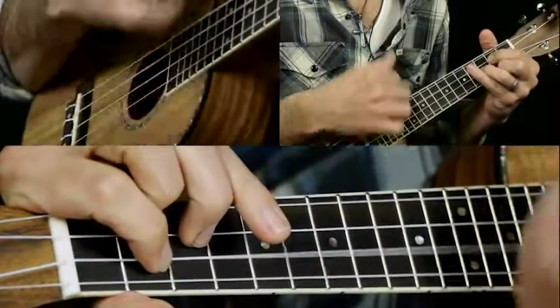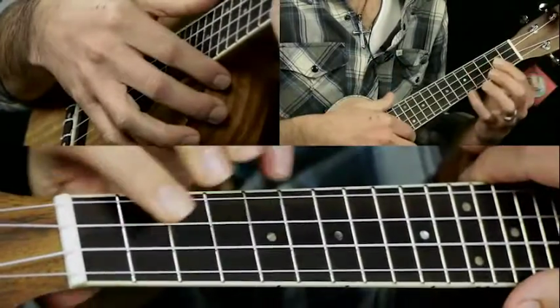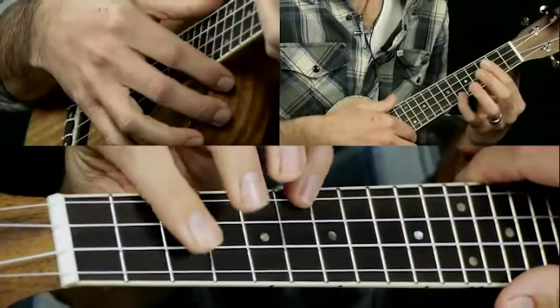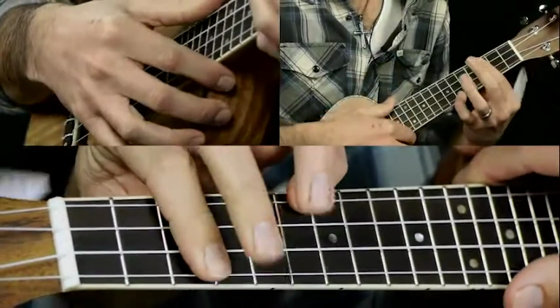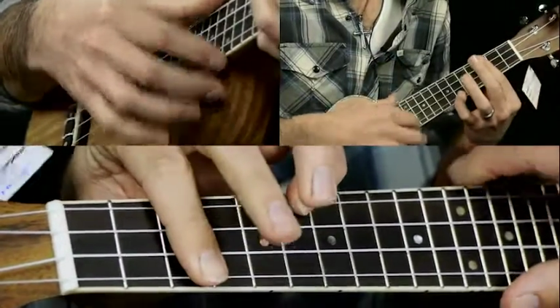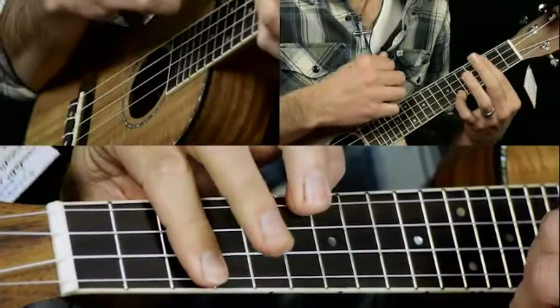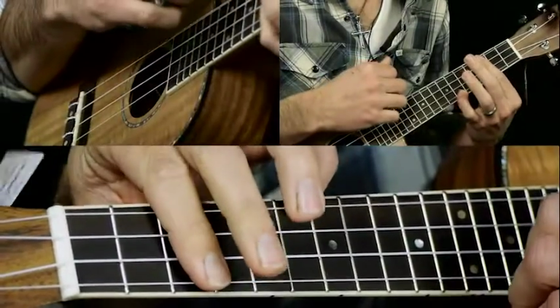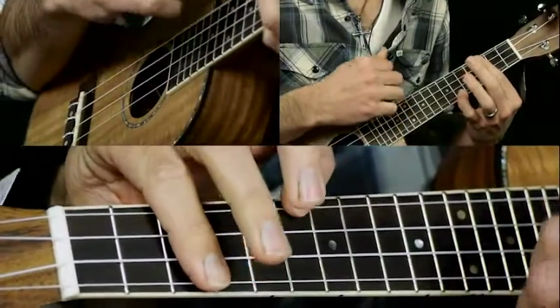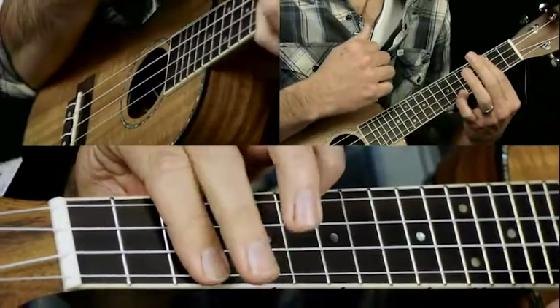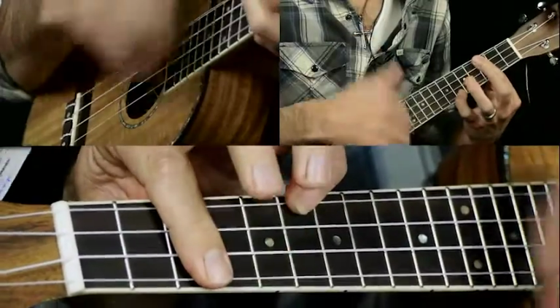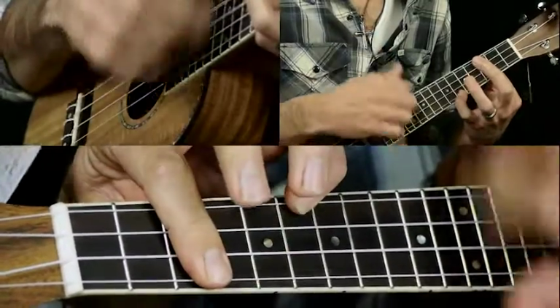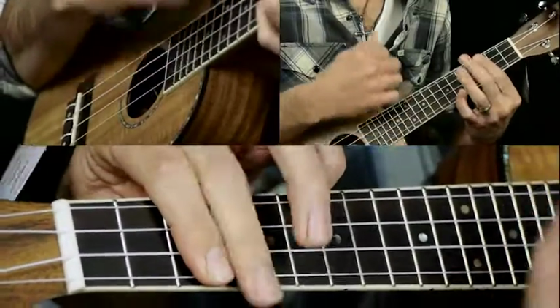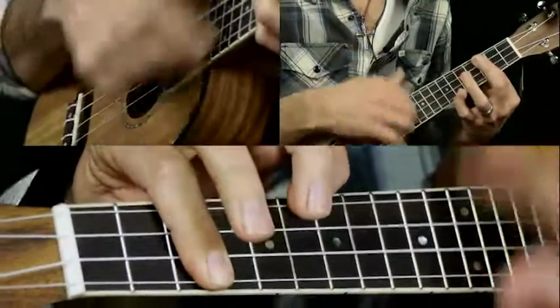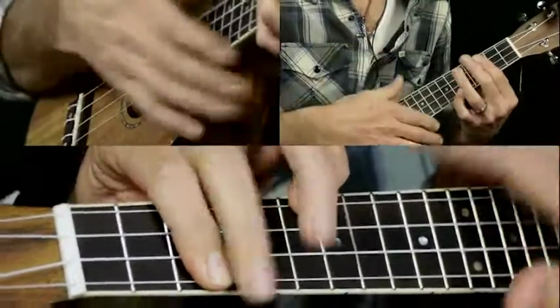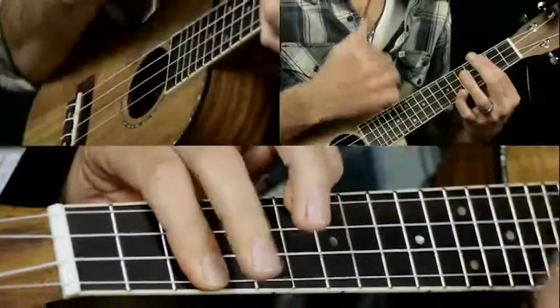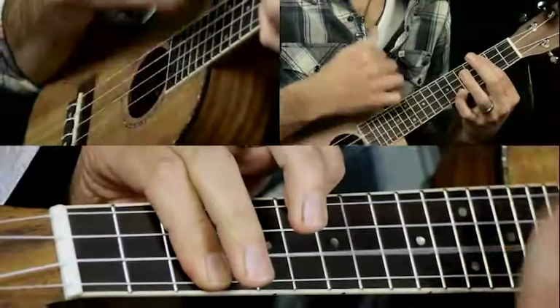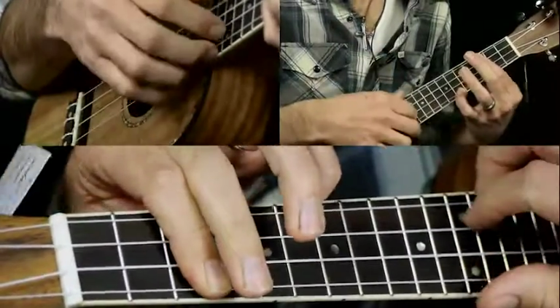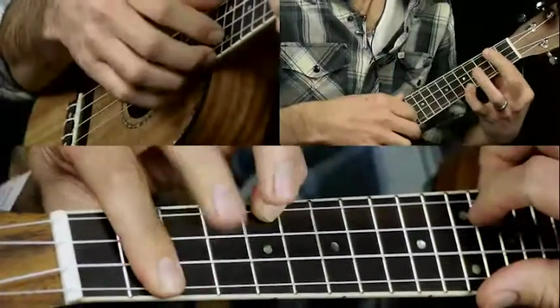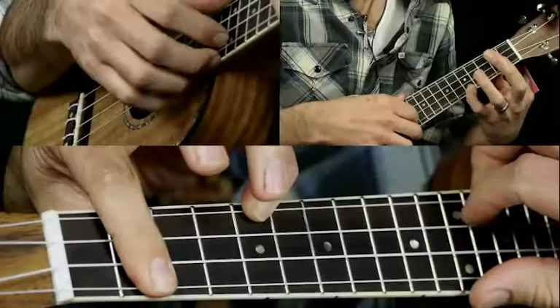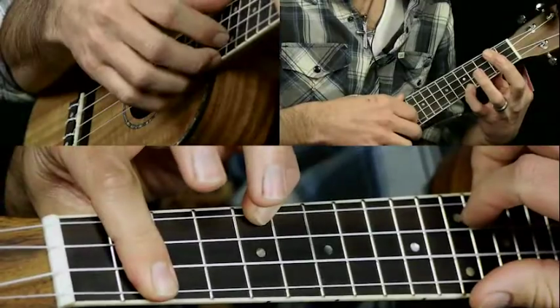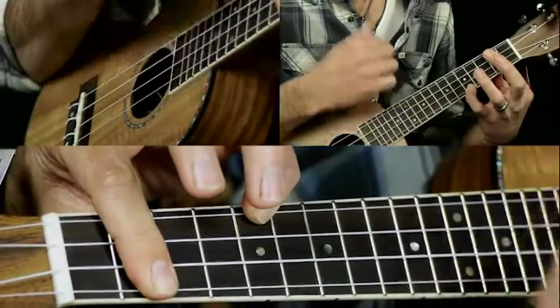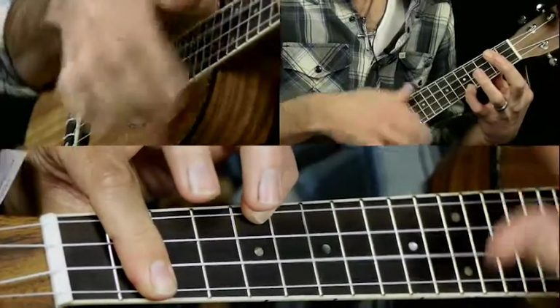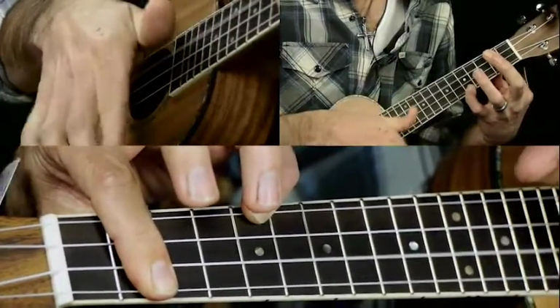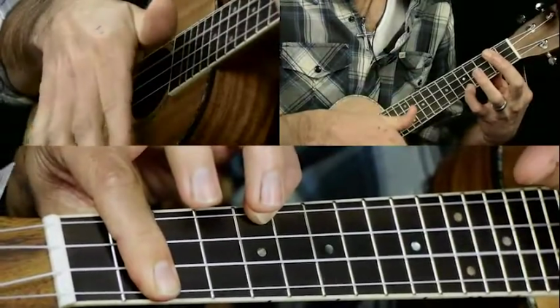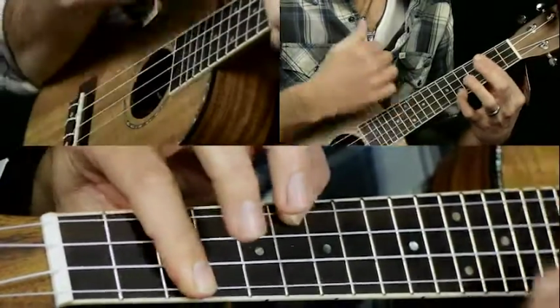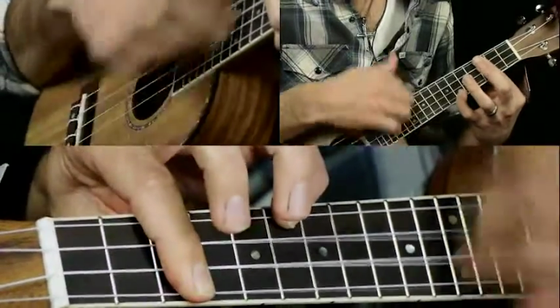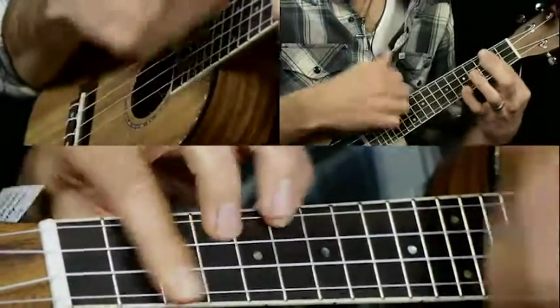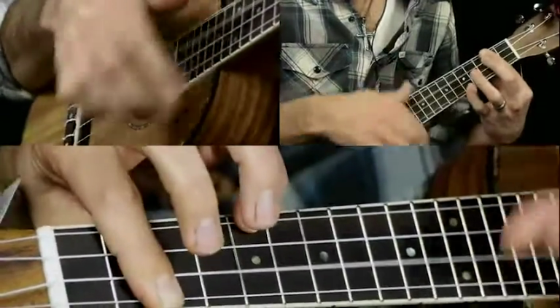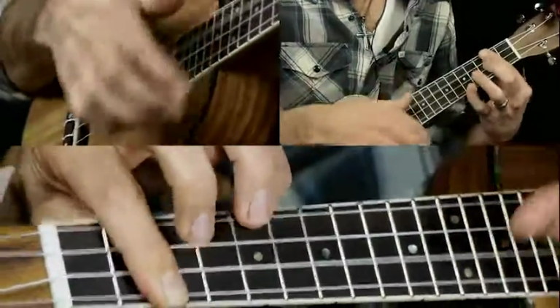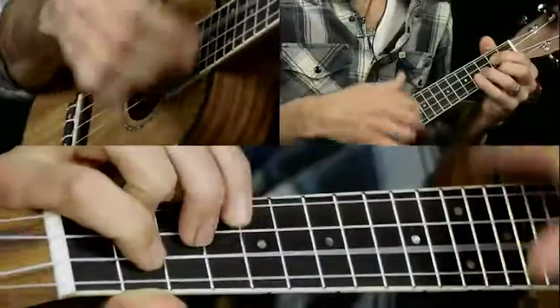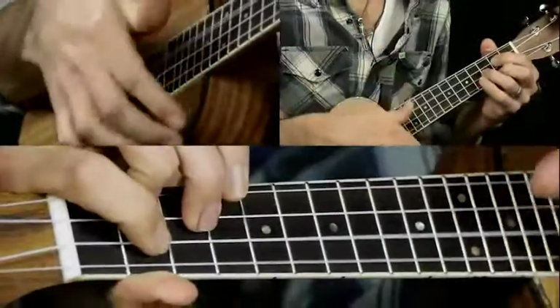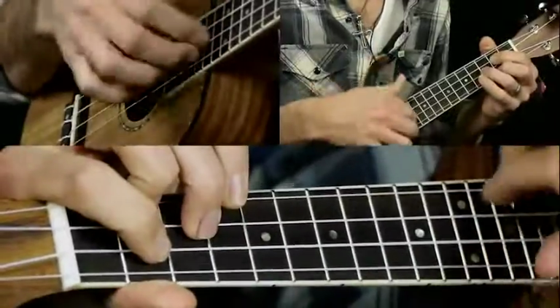And then it ends with a little turnaround that goes from D sharp — down, up, down — then just slide it back a half step, up, to D. And then it starts all over.